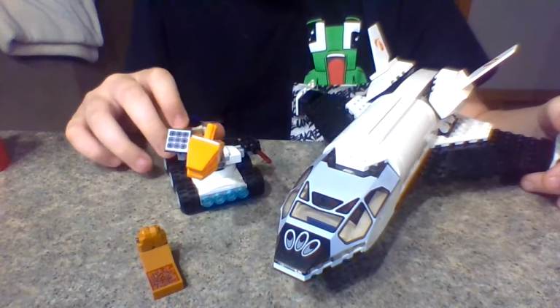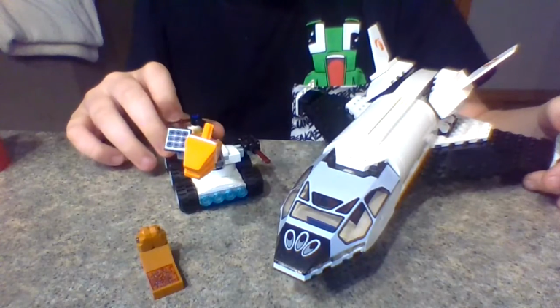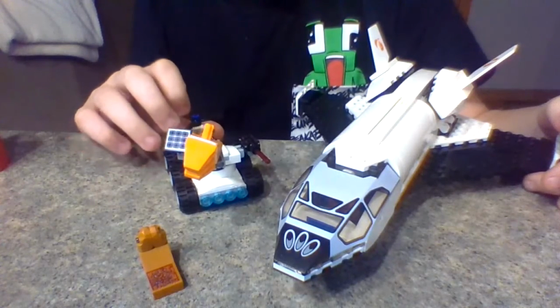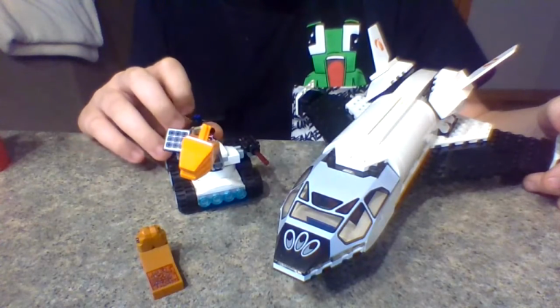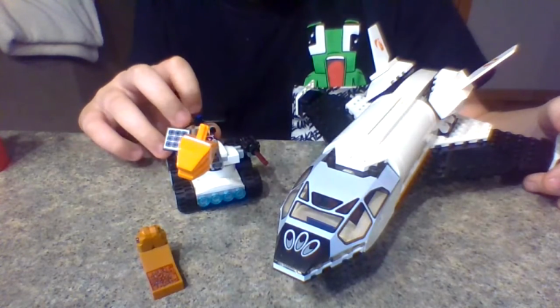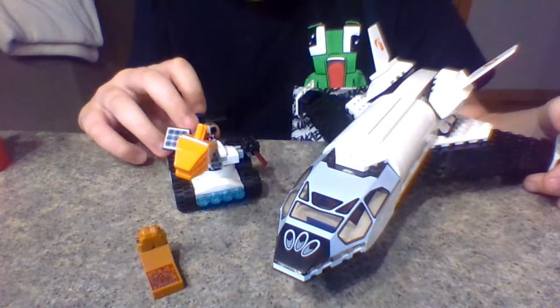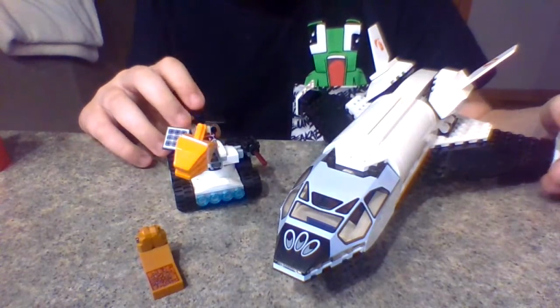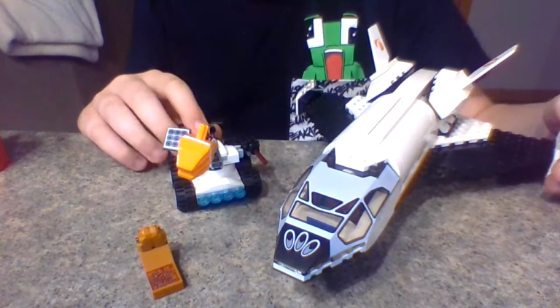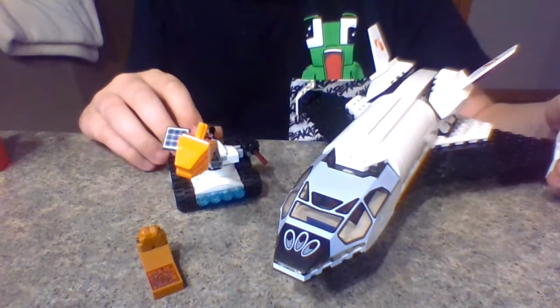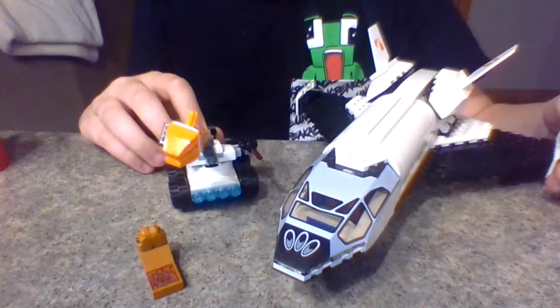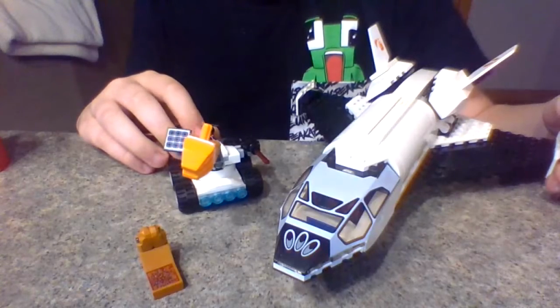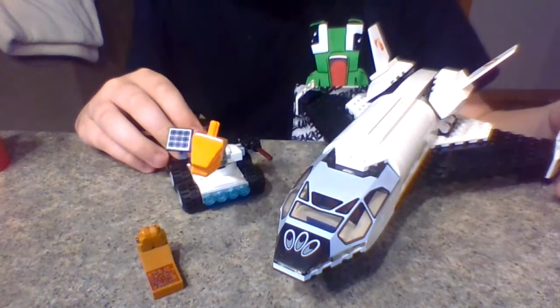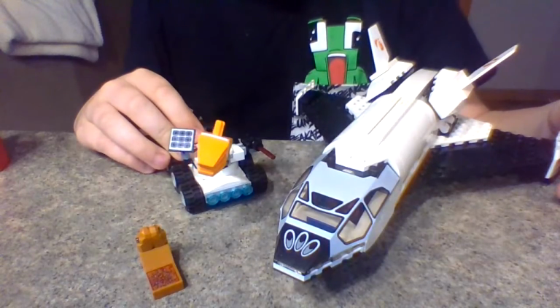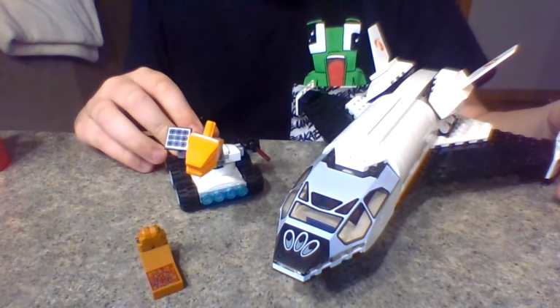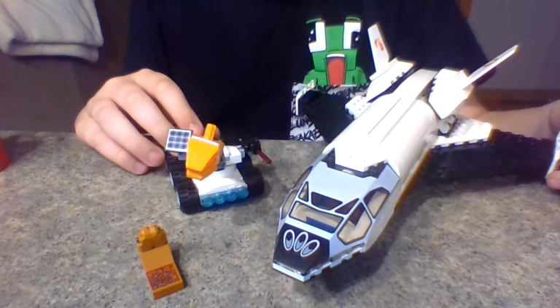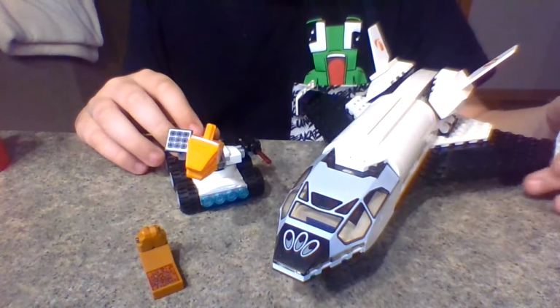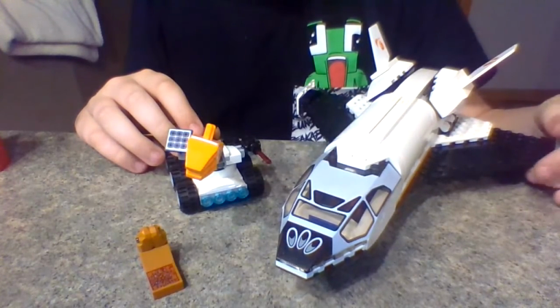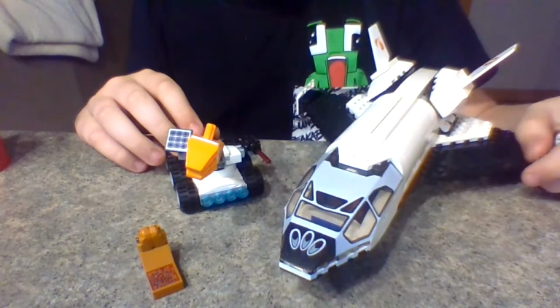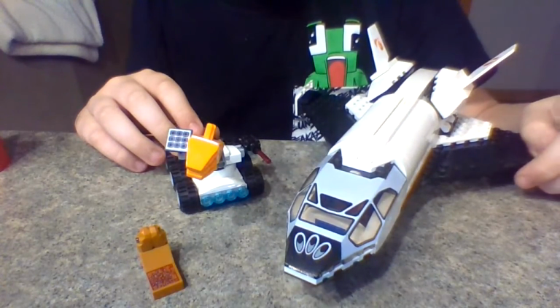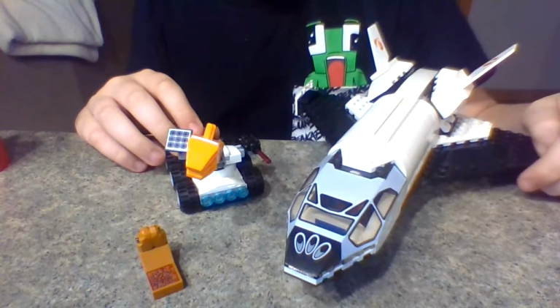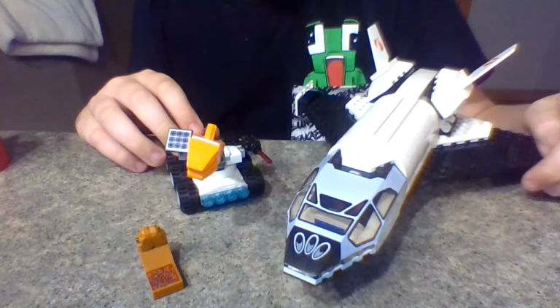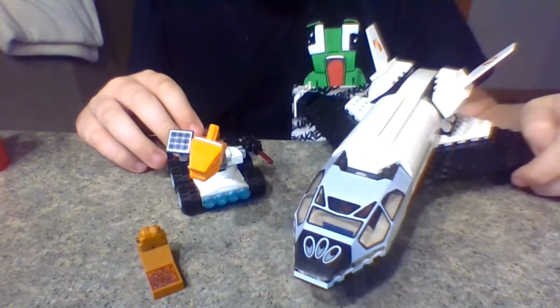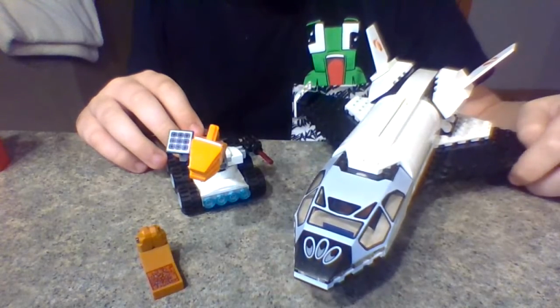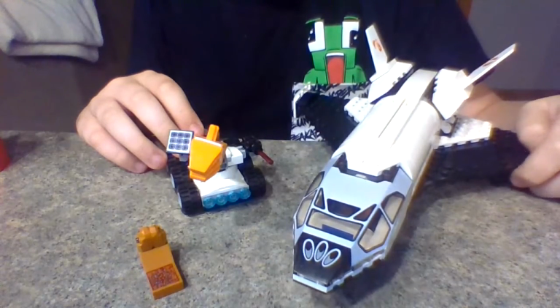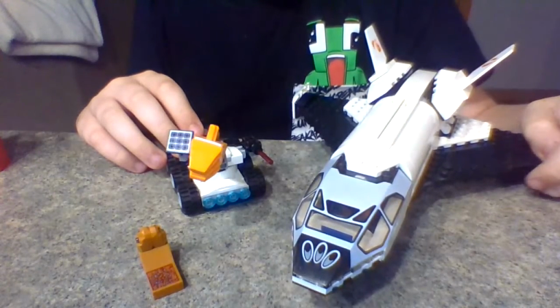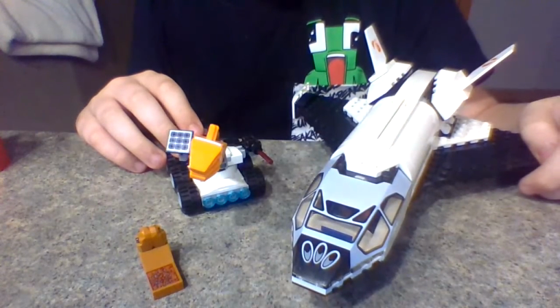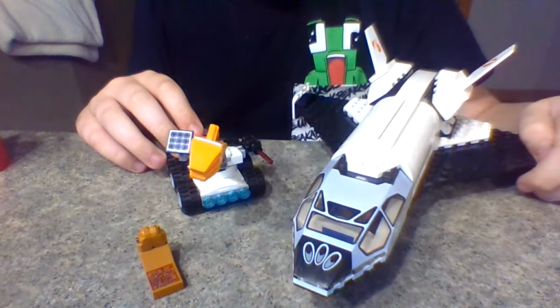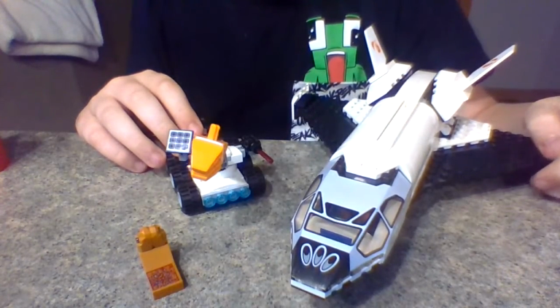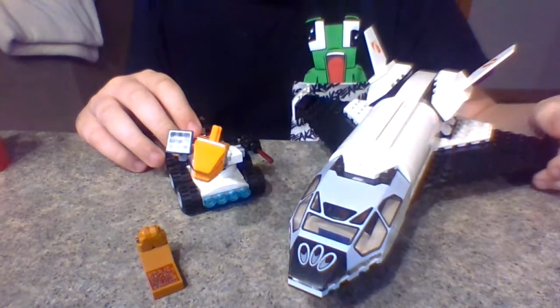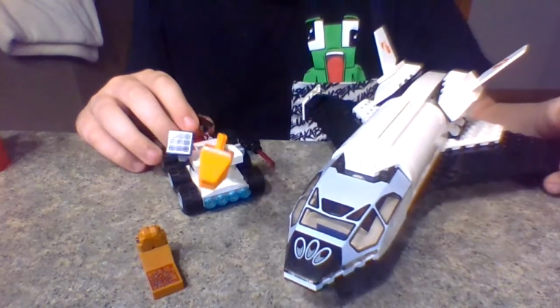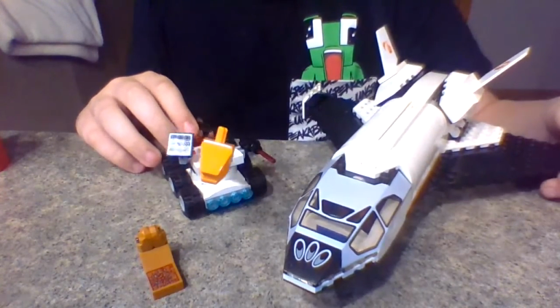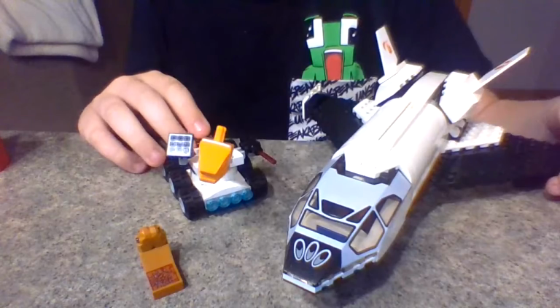This set has 273 pieces and costs $40 in the U.S., and overall I think it's a little pricey. They could have made it like $30 maybe, but I still really like this set.